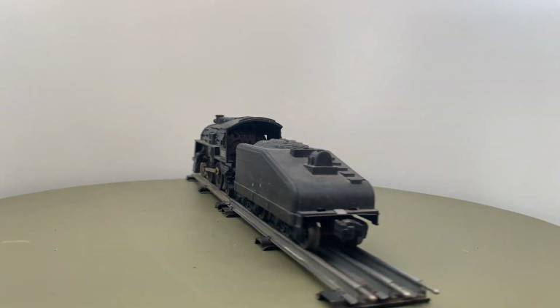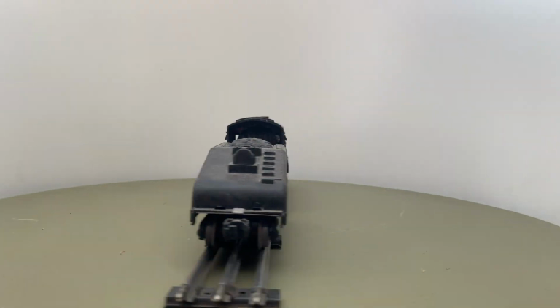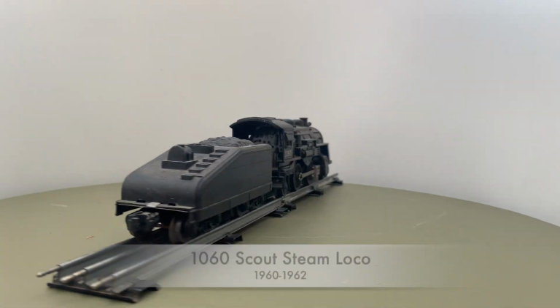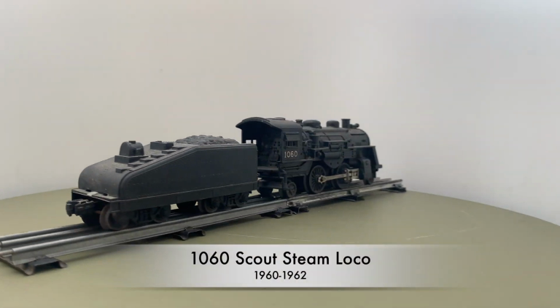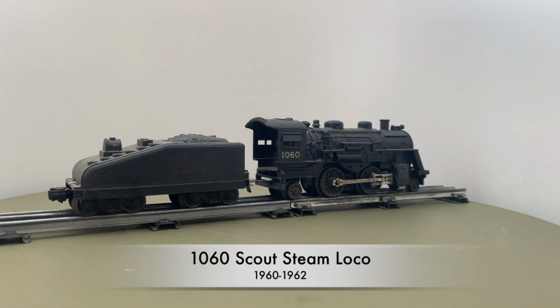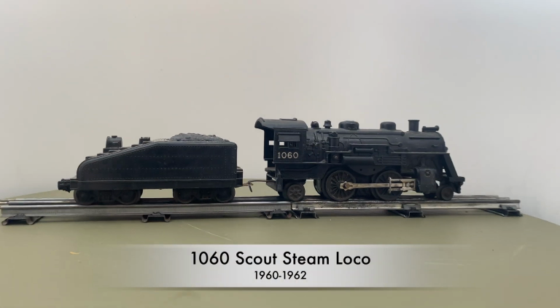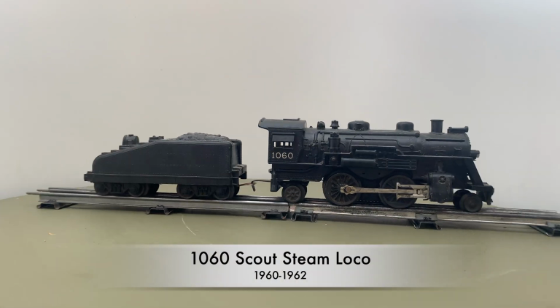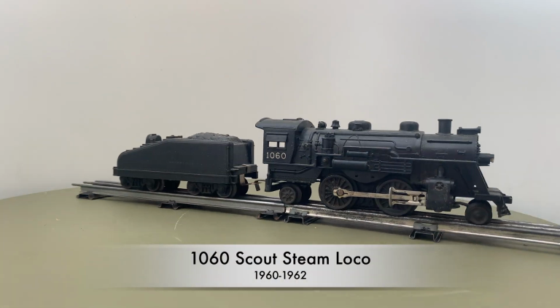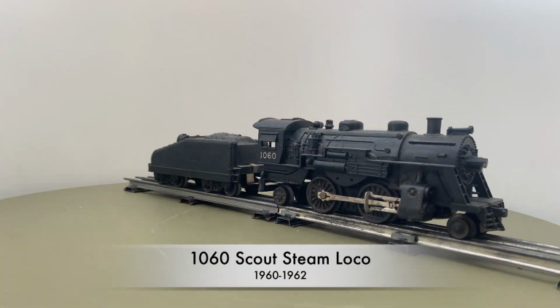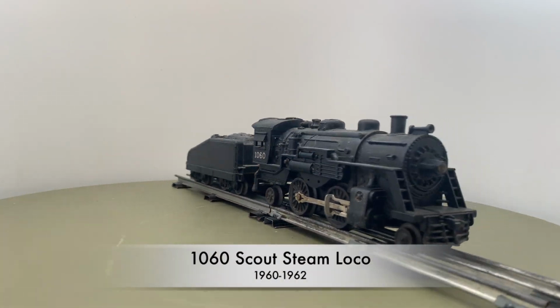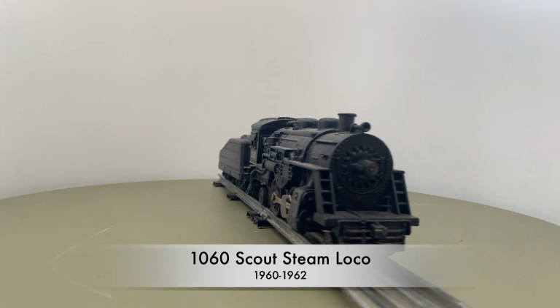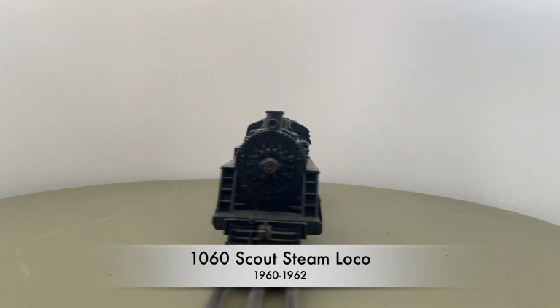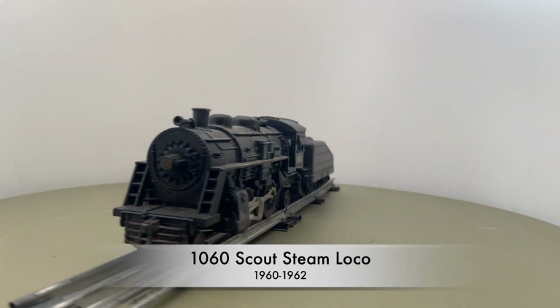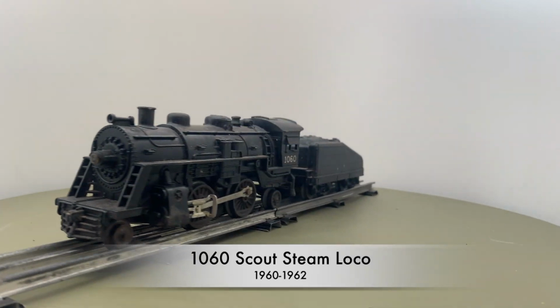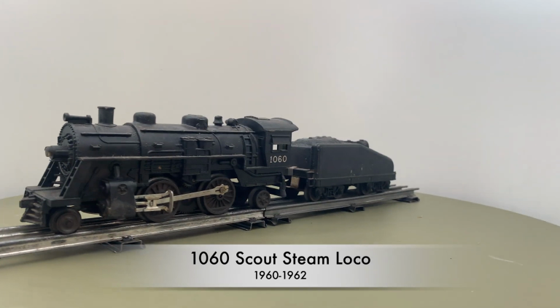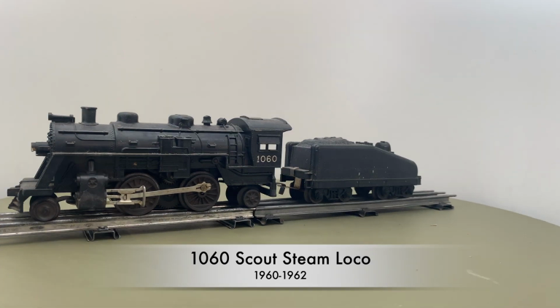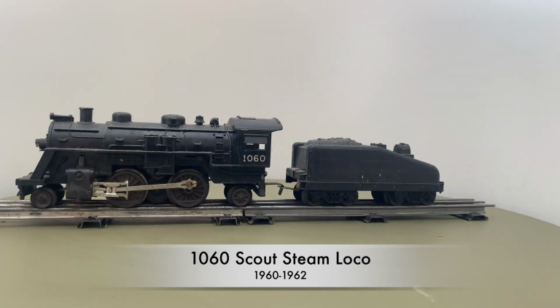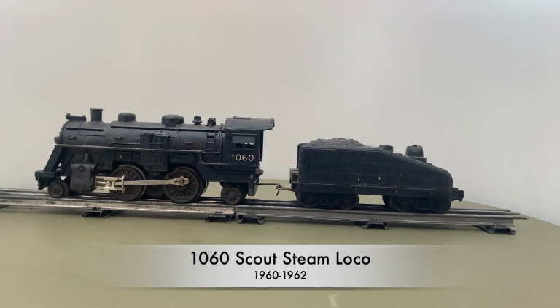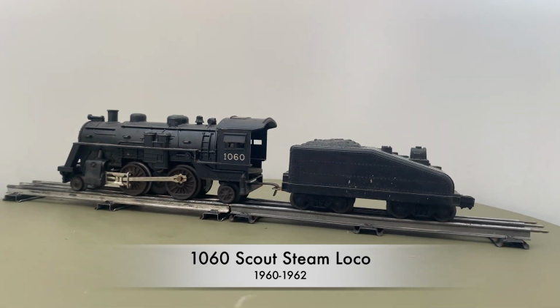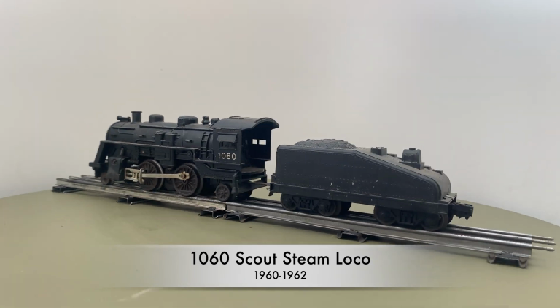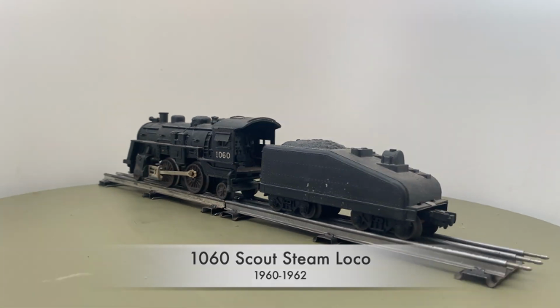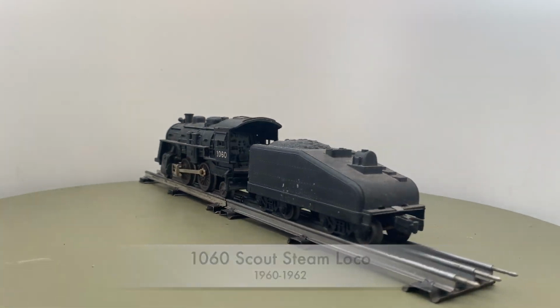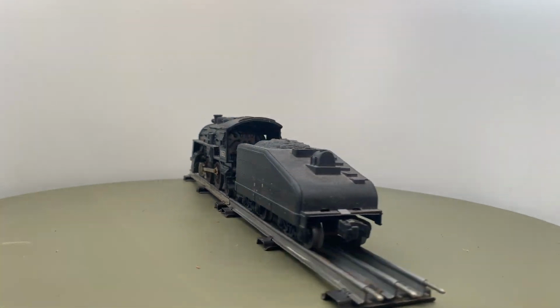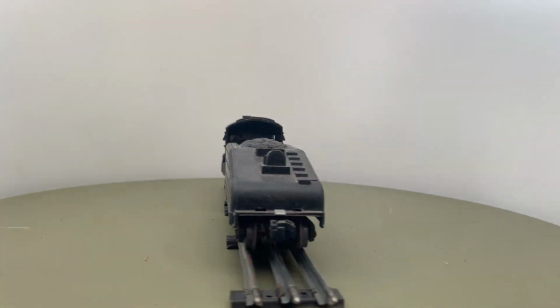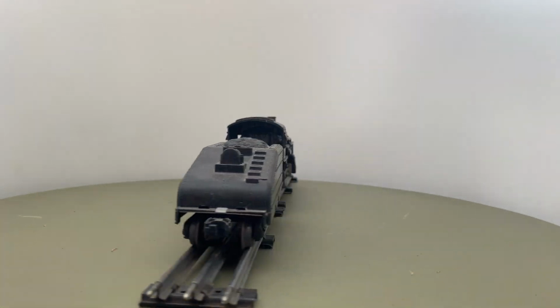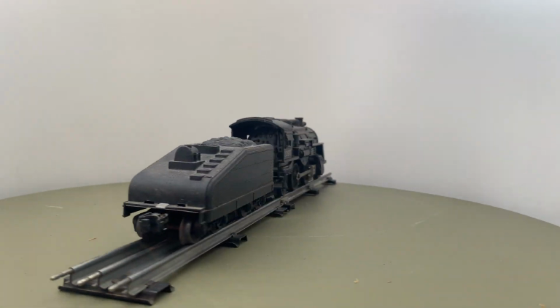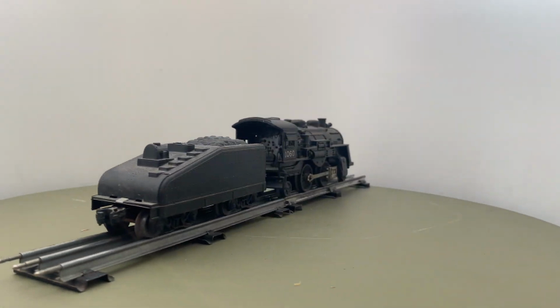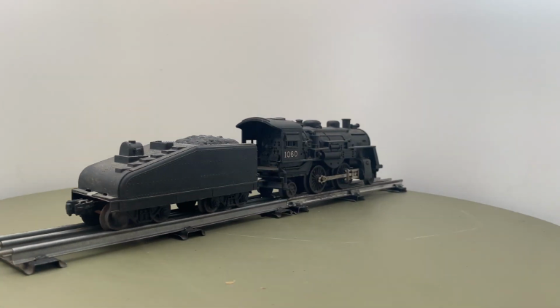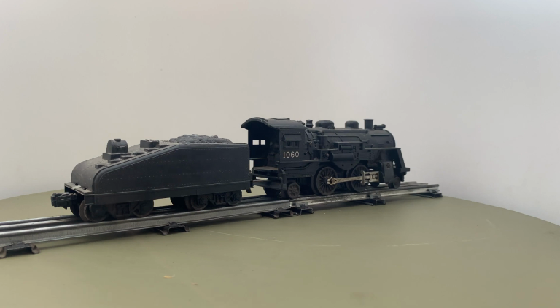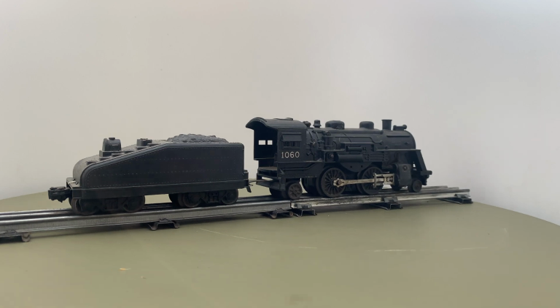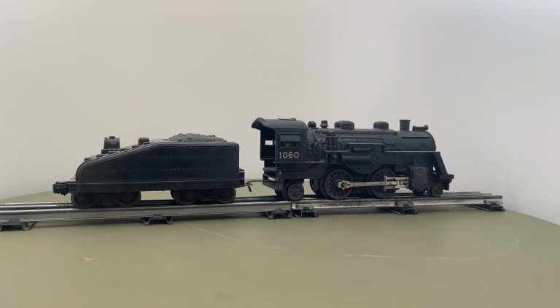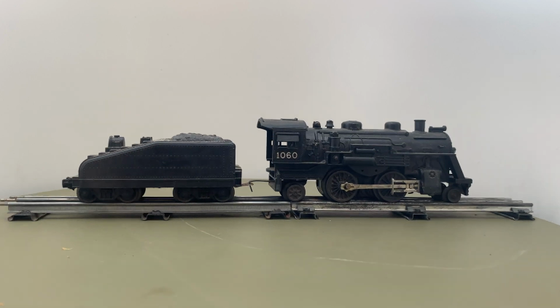The 1060 was not shown in the catalogue. There are nine uncatalogued Scout locos and I only show a few, like the 1060.